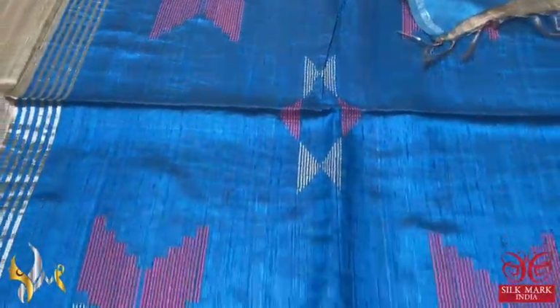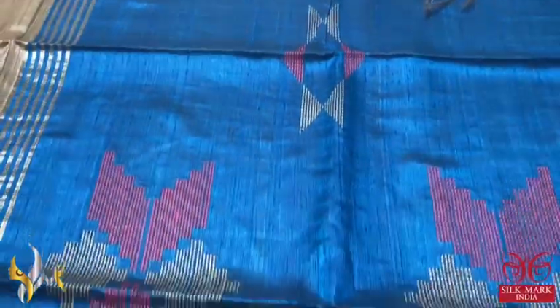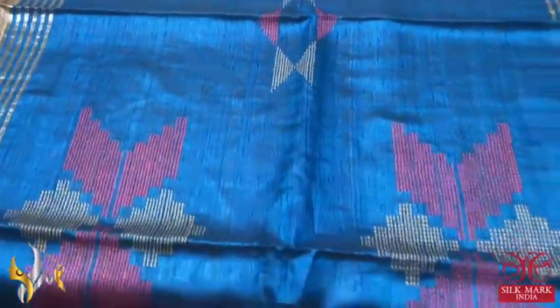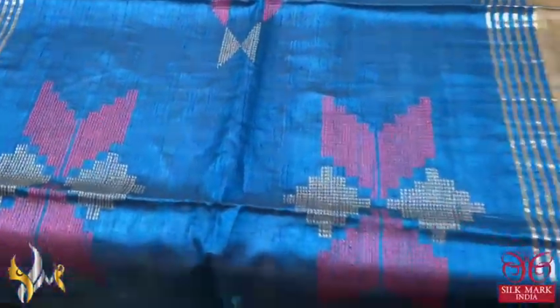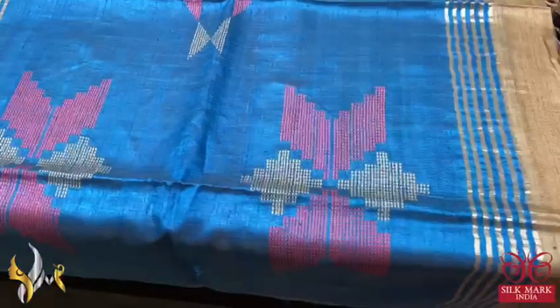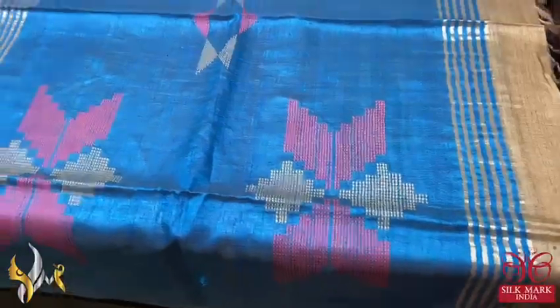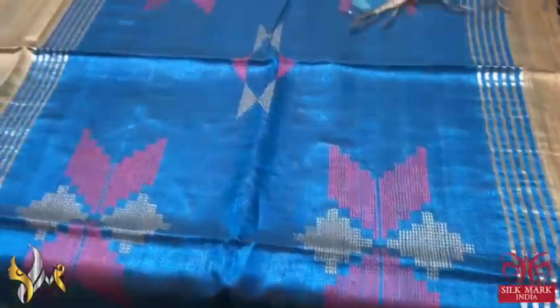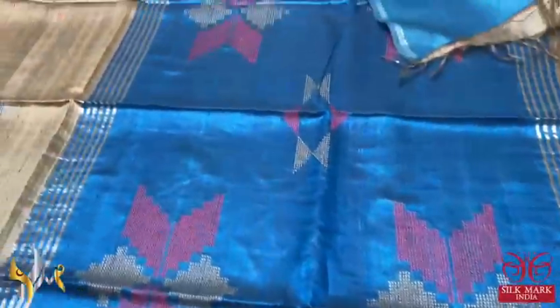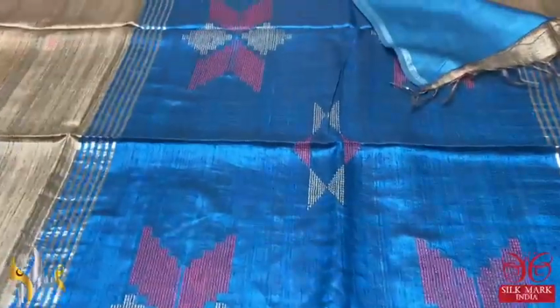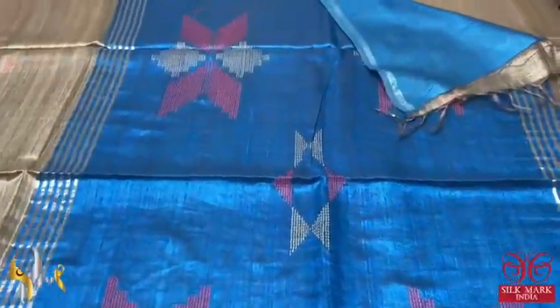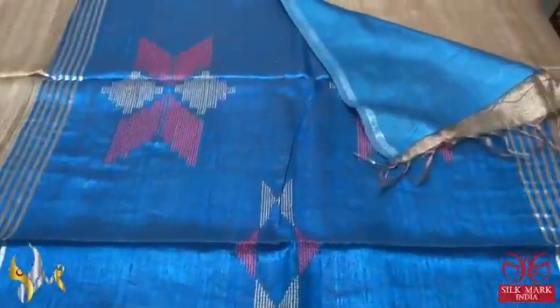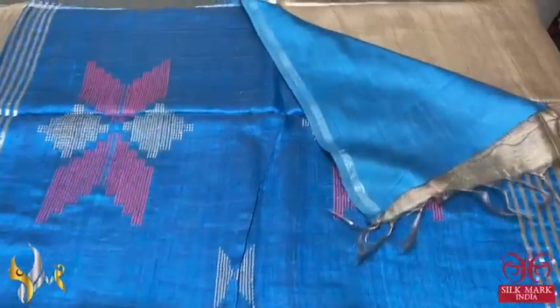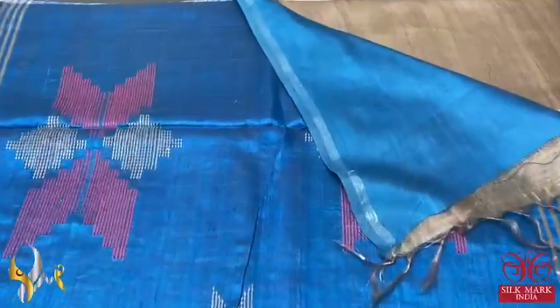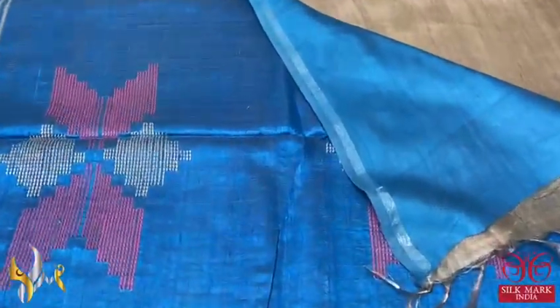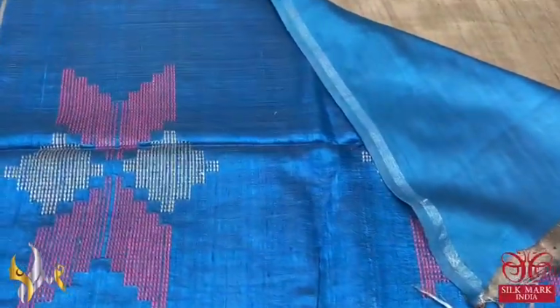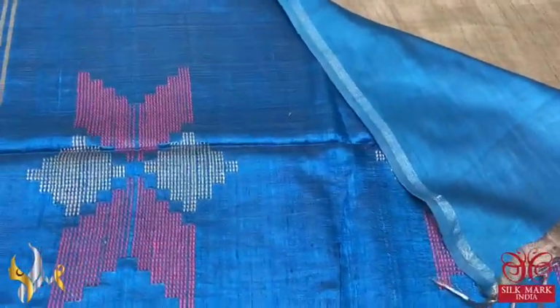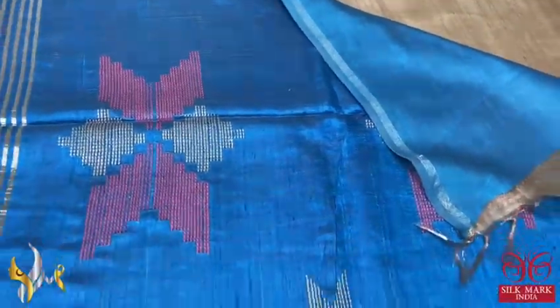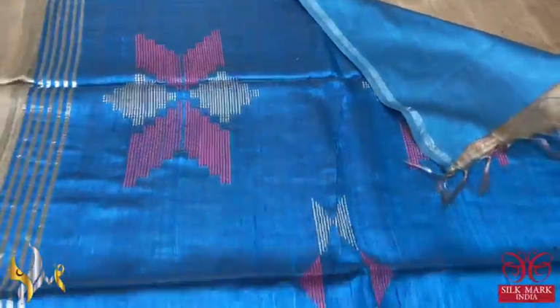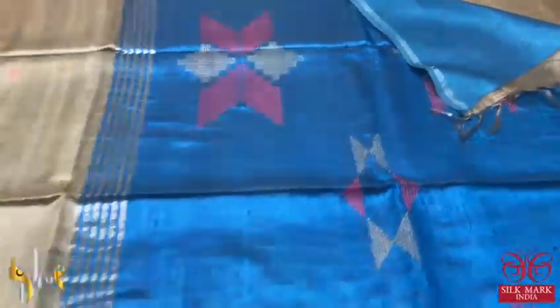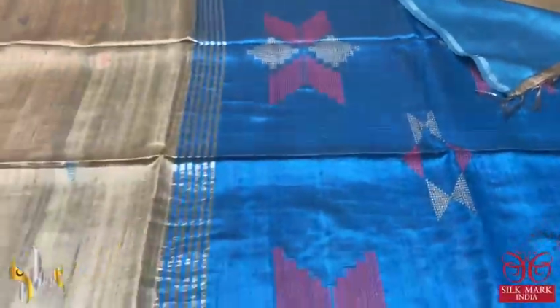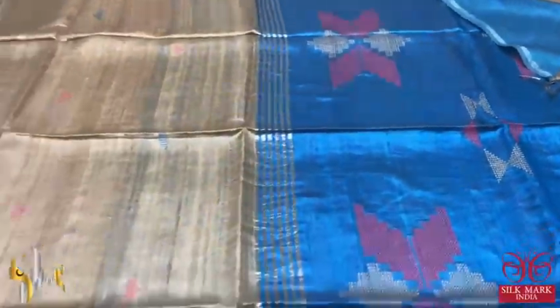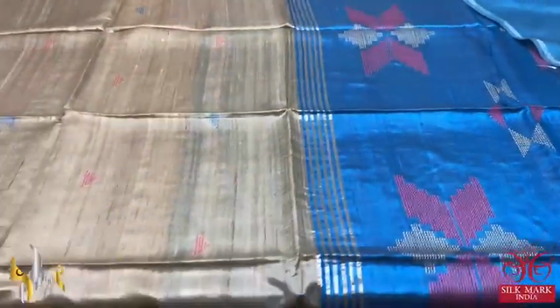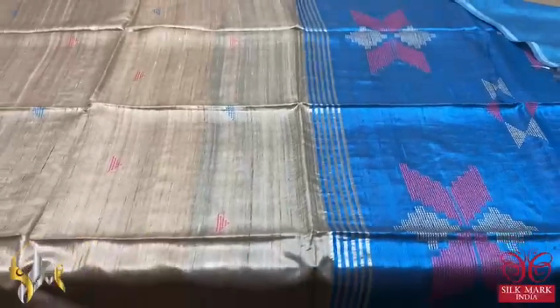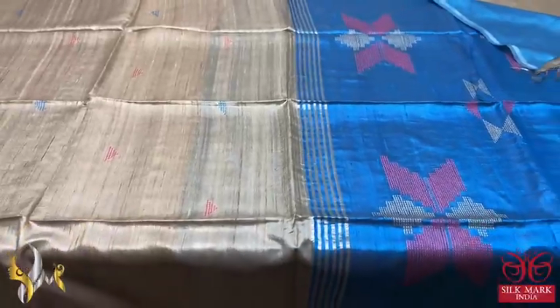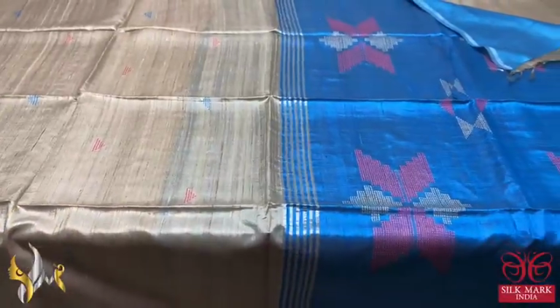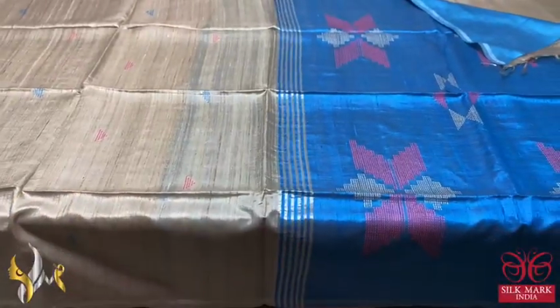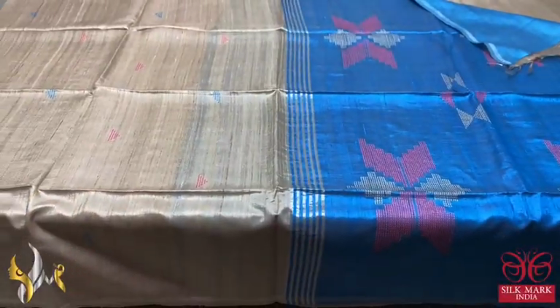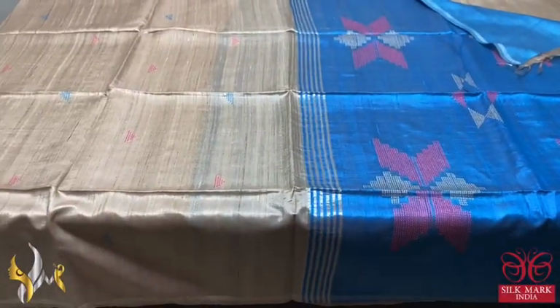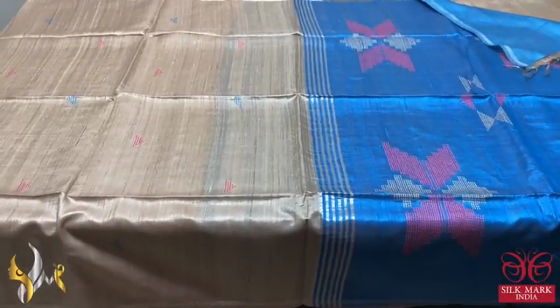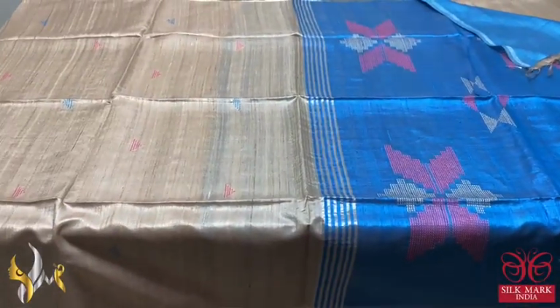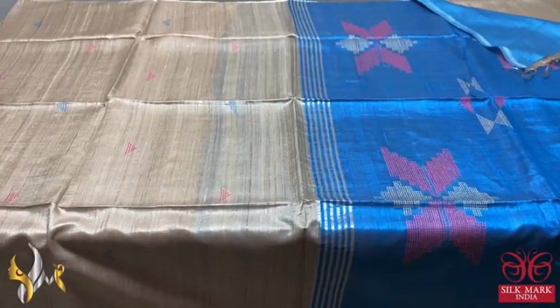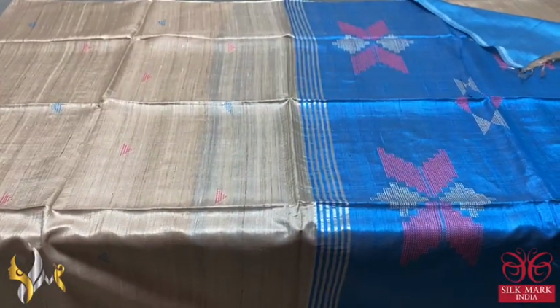Bright ananda blue shaped pallu. The pallu also has jamdani weaving in a very elegant way, and we have the same pallu colour blouse piece. Excellent concept saree in a very beautiful combination, comes with authentic silk look.